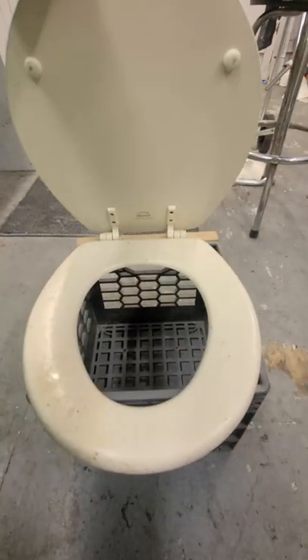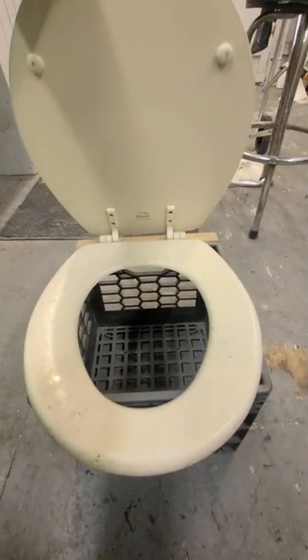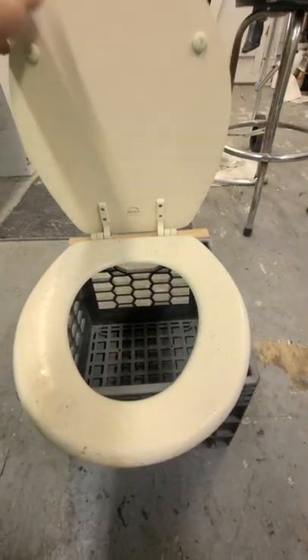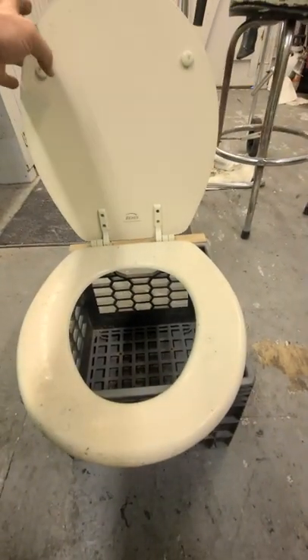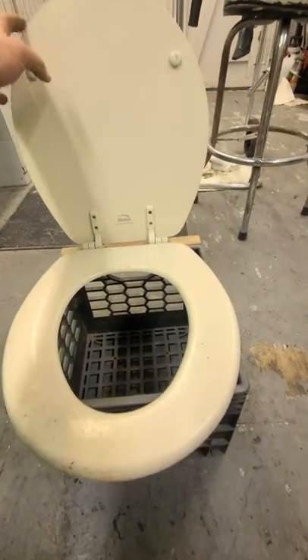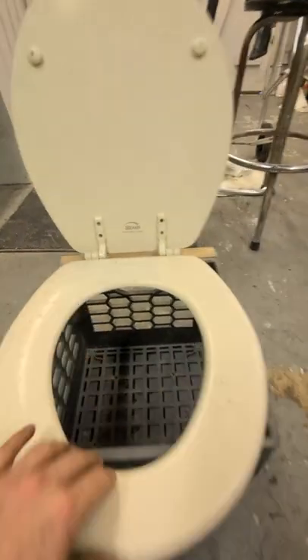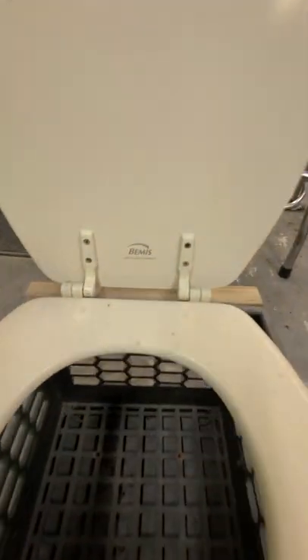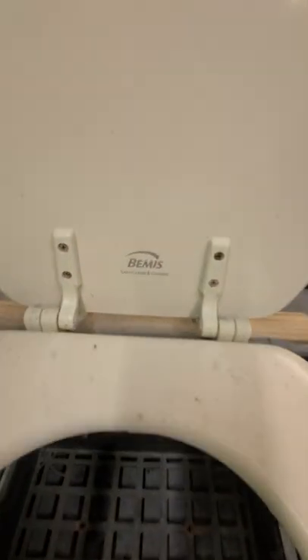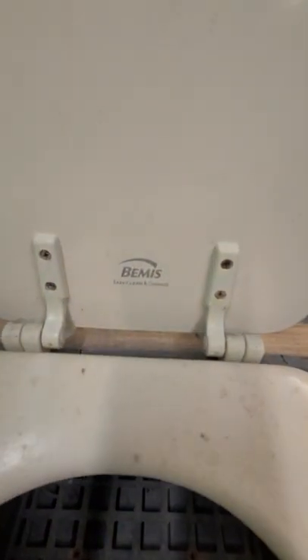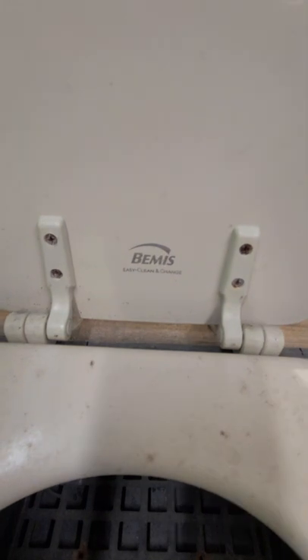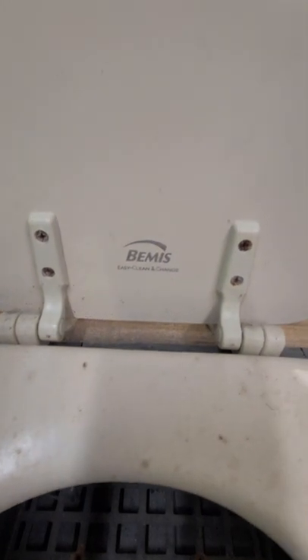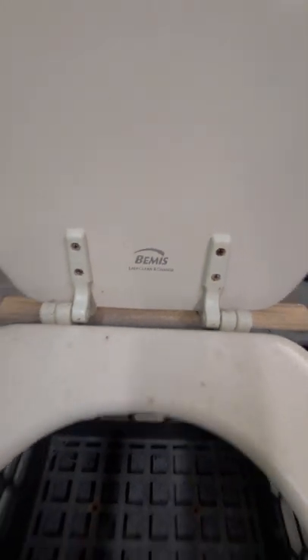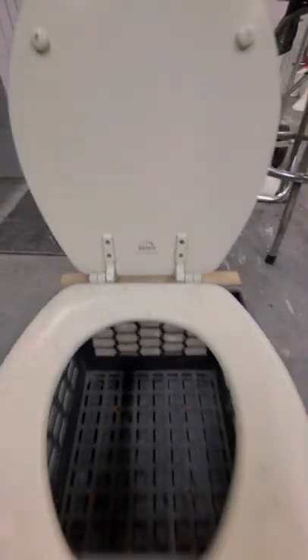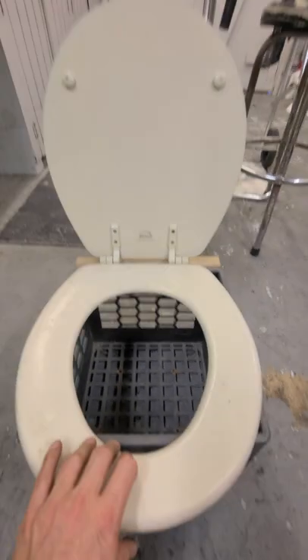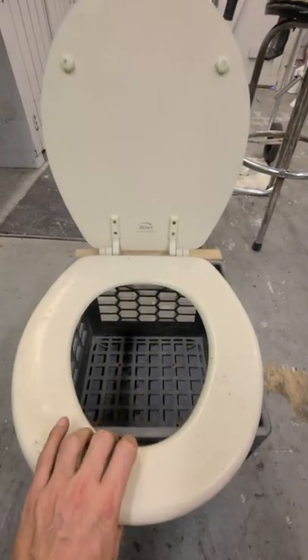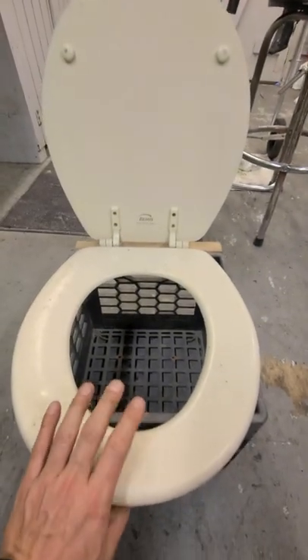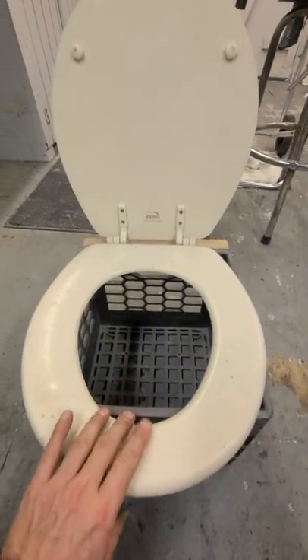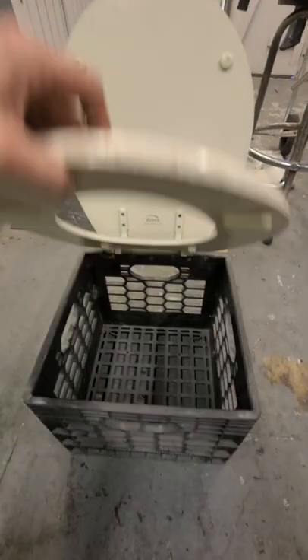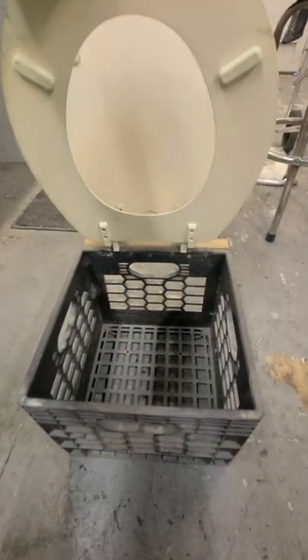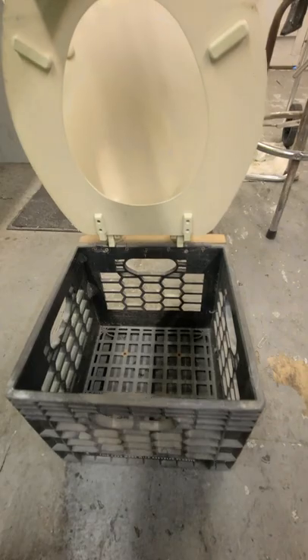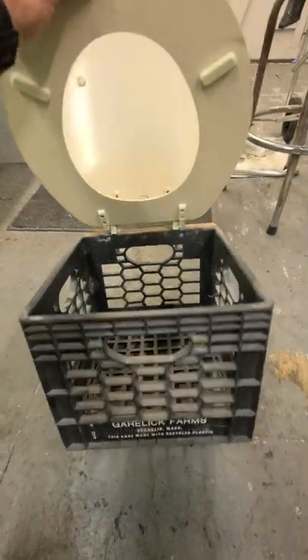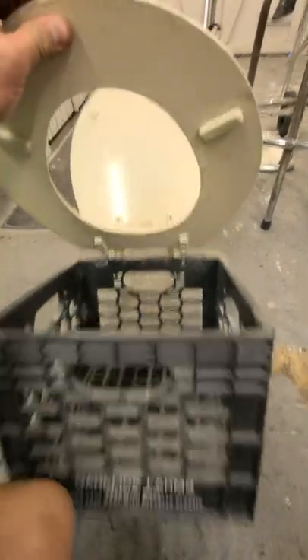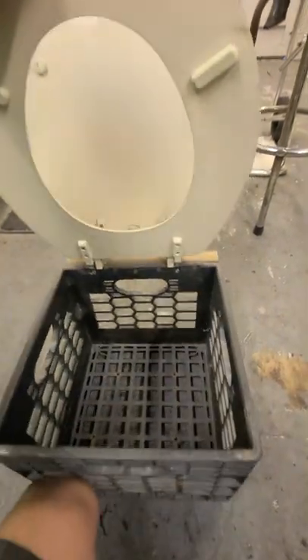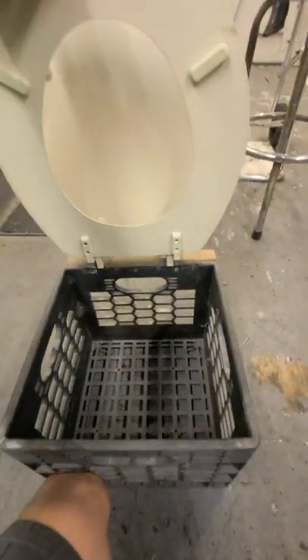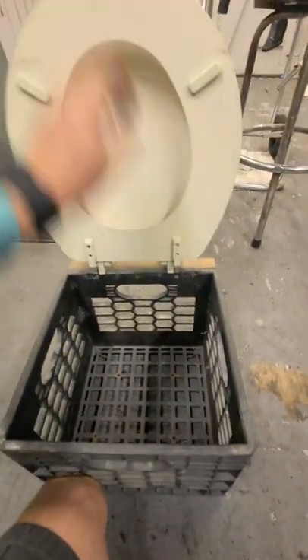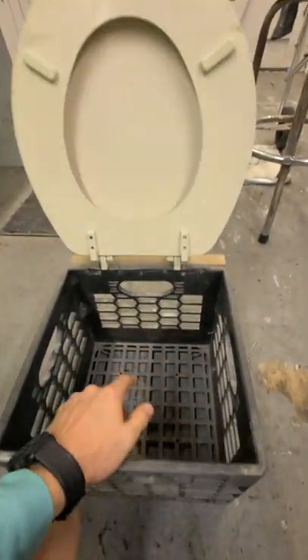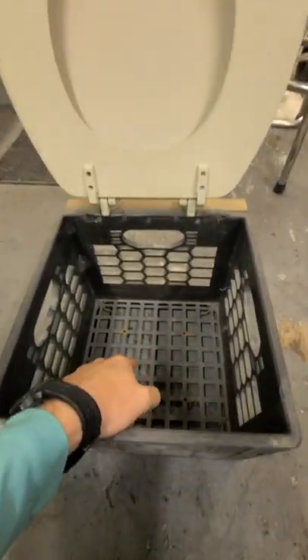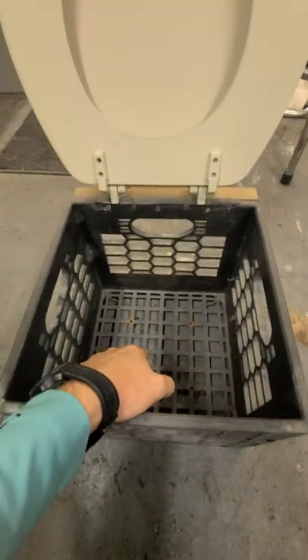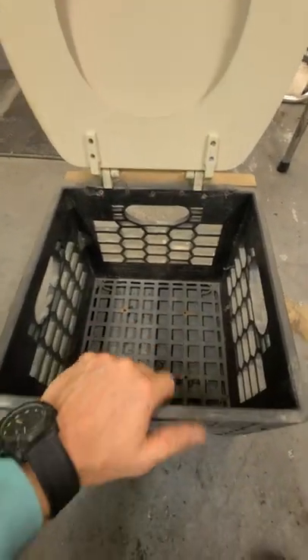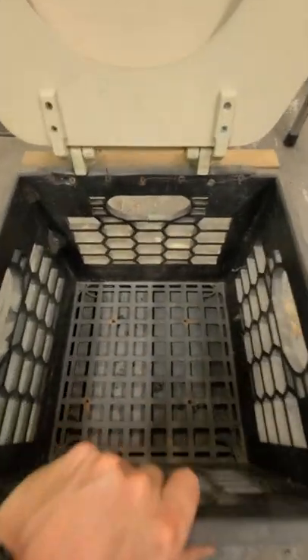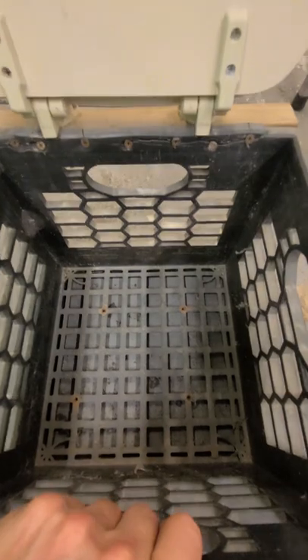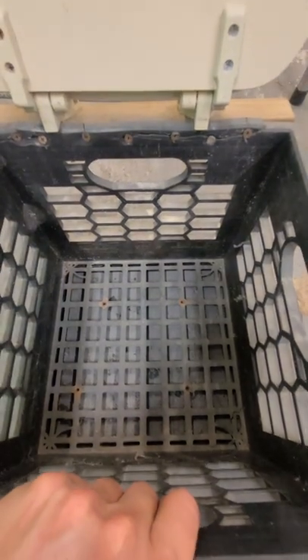The lid and seat come from Bemis. It's the easy clean and change, which makes it simple to keep clean, but then it's got tons of room for a bucket that you can put in here so you can sit down and do your business with the utmost comfort and just a high quality experience for when you gotta go offshore.